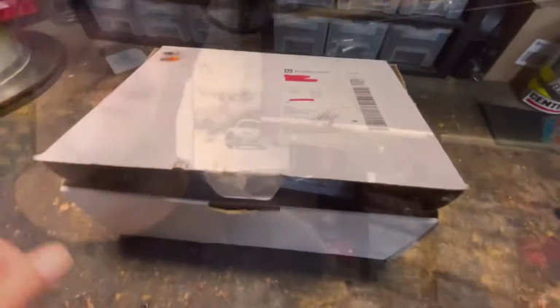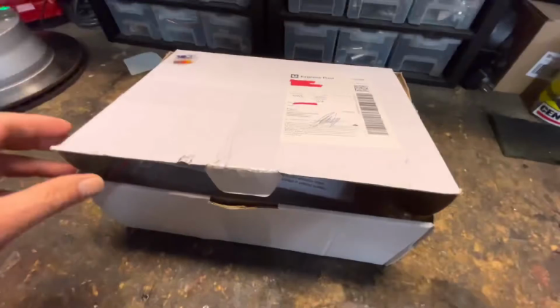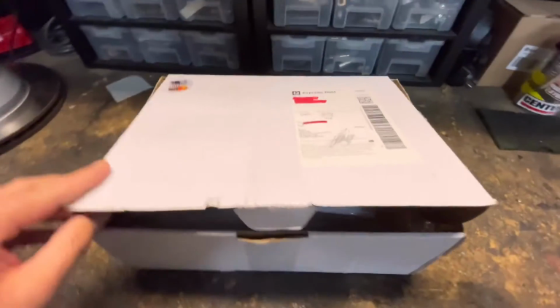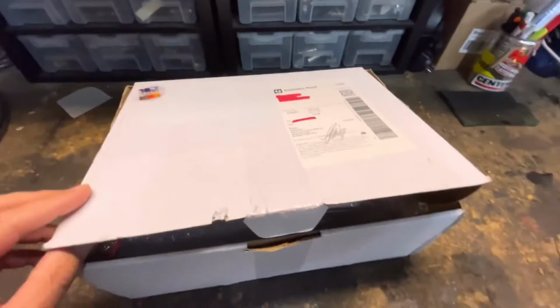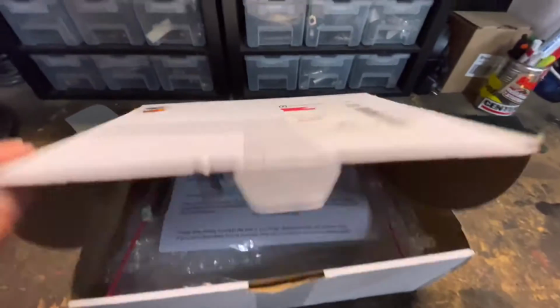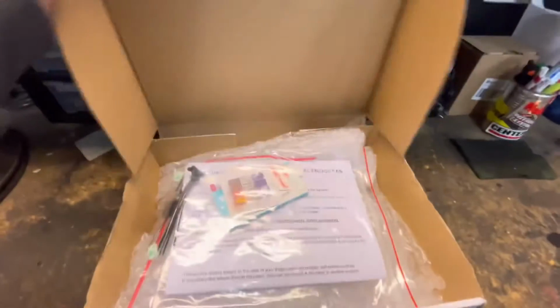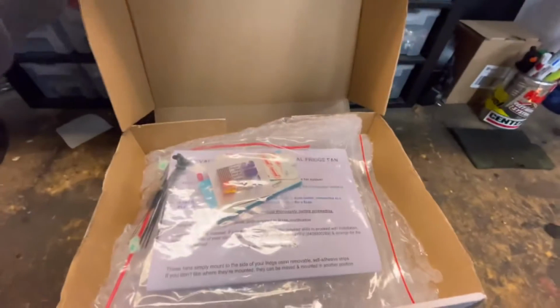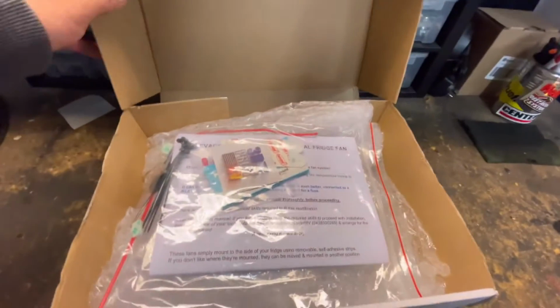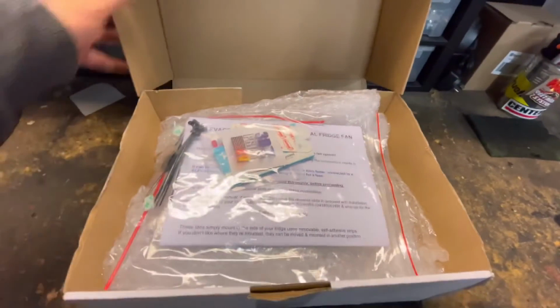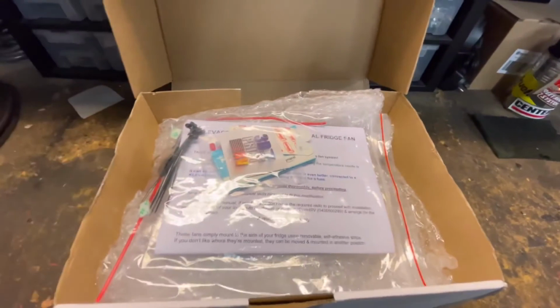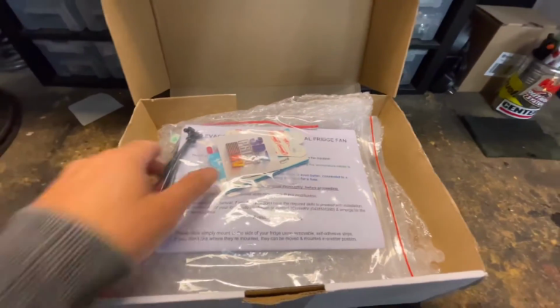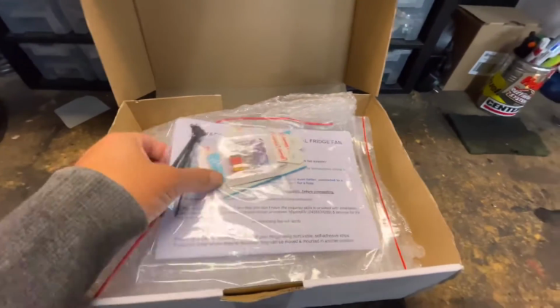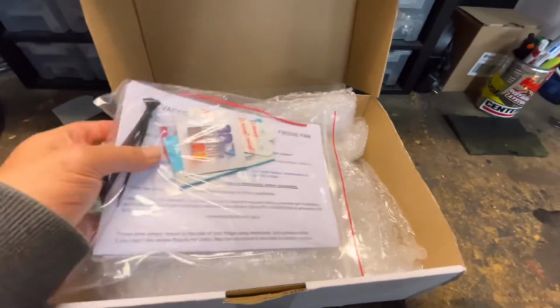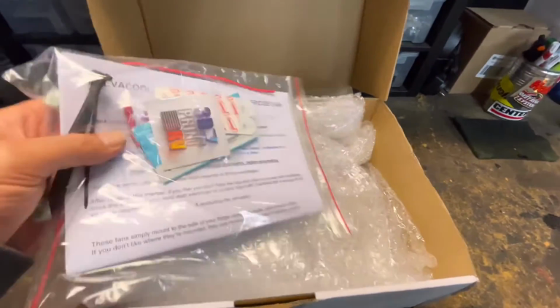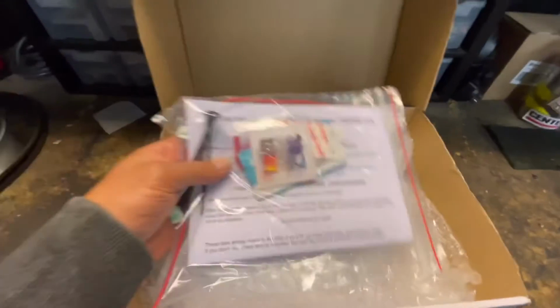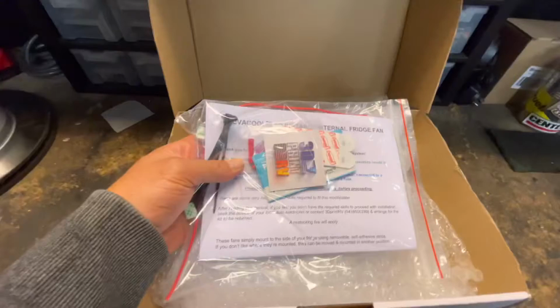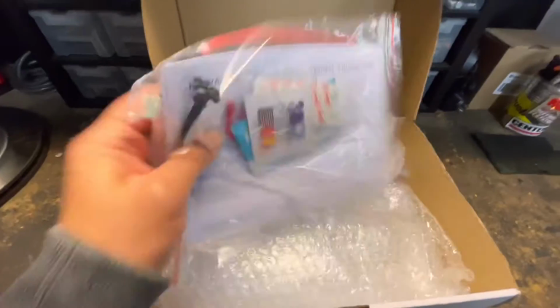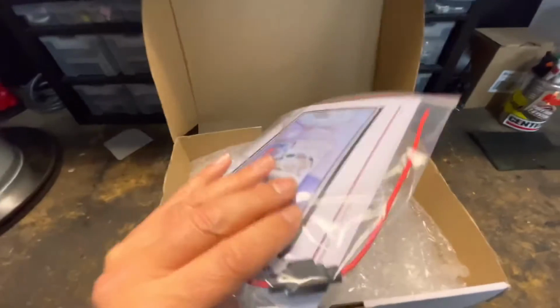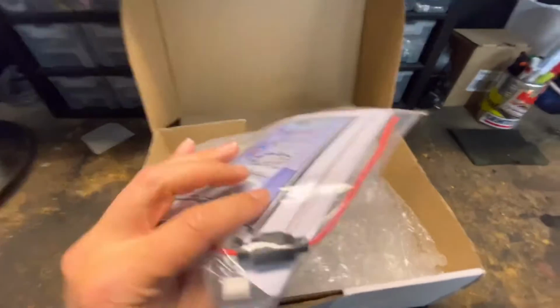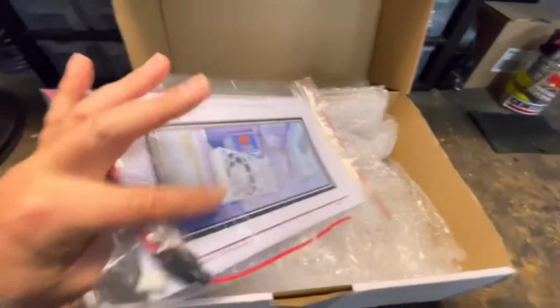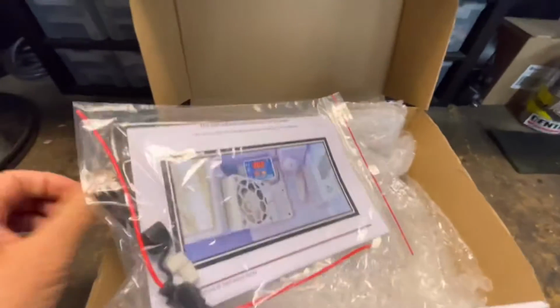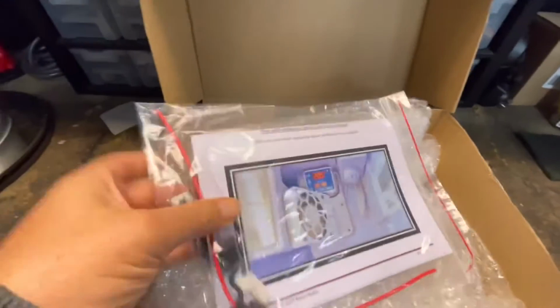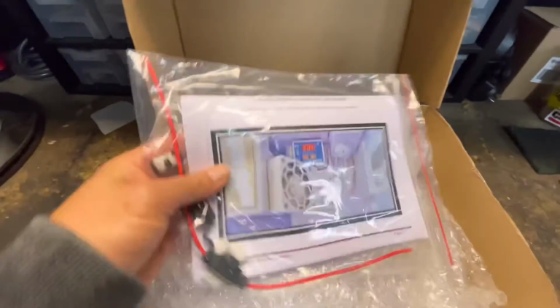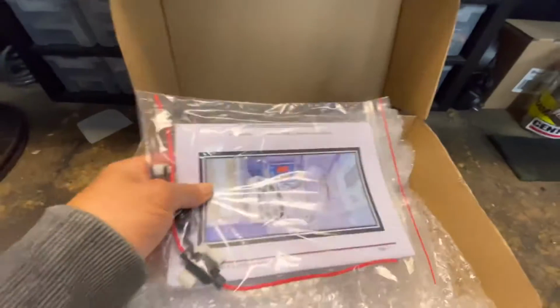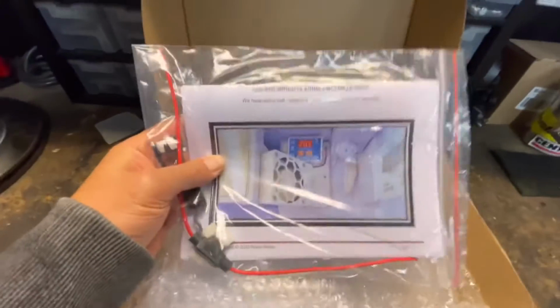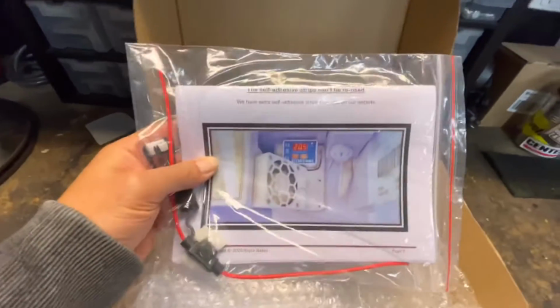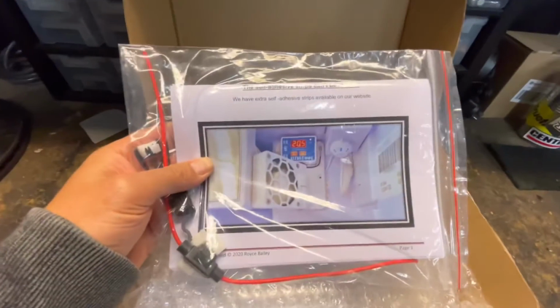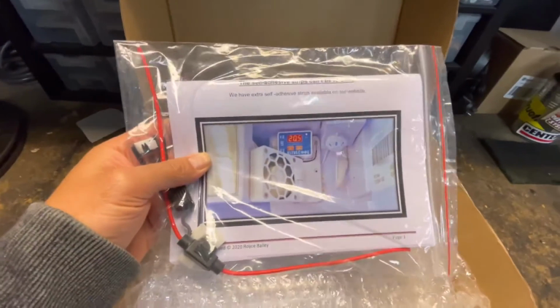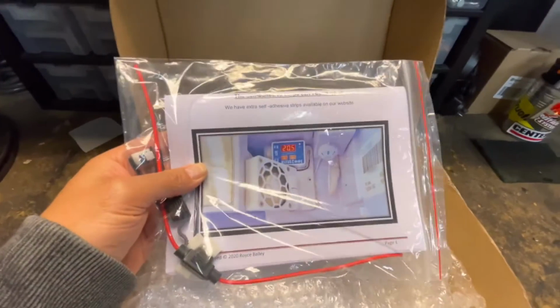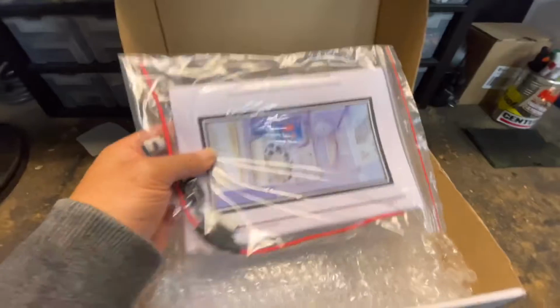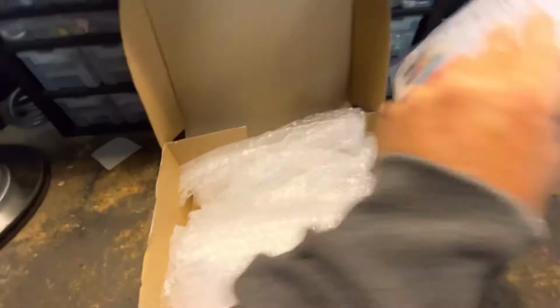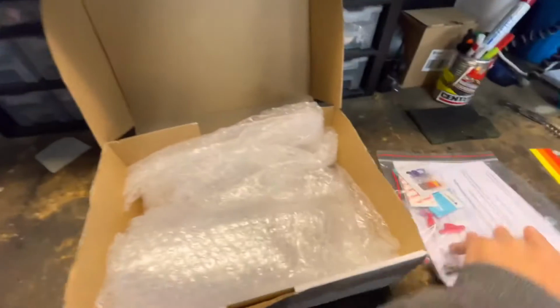I always find a good judge of a product is how well it's packed. Nice set of instructions - pretty cool, all in colour. We'll have a bit of a look at those in detail.